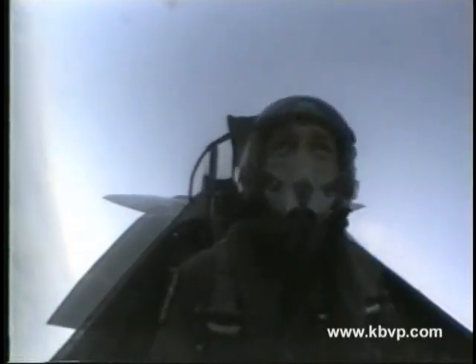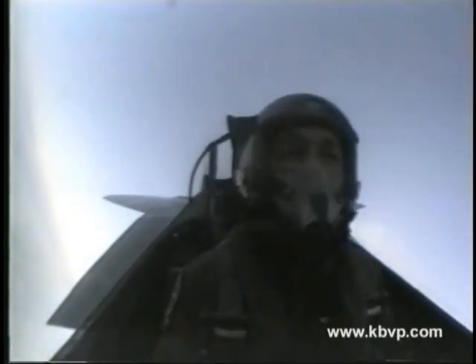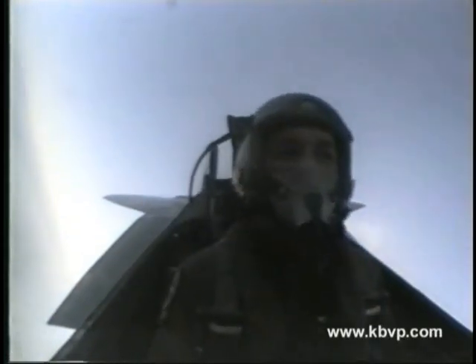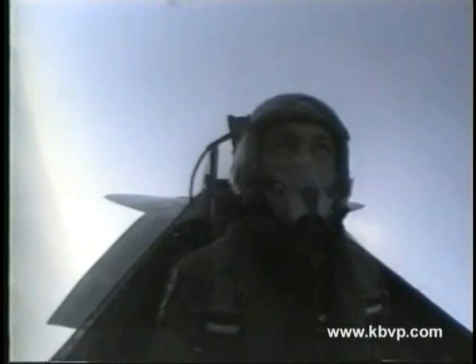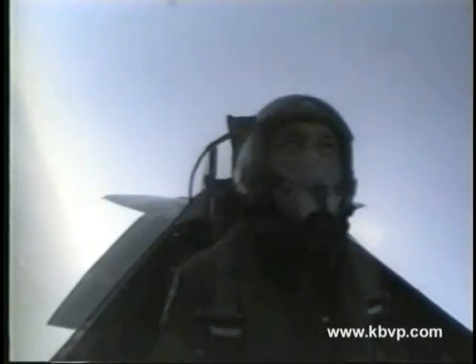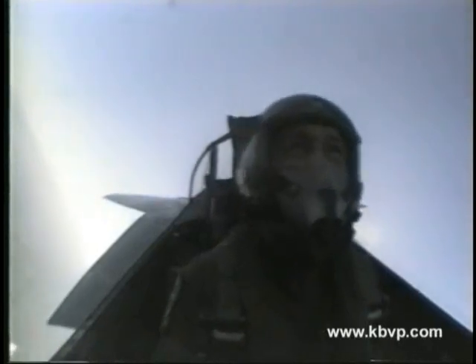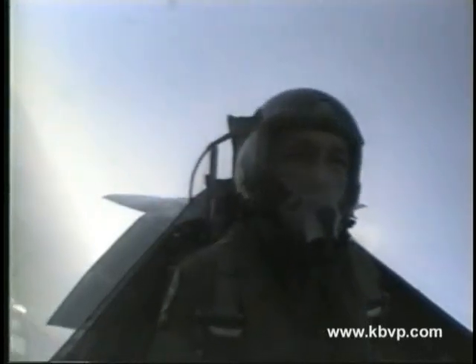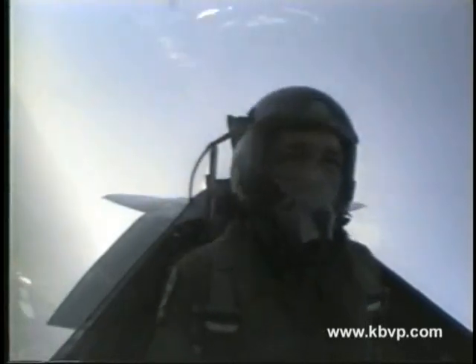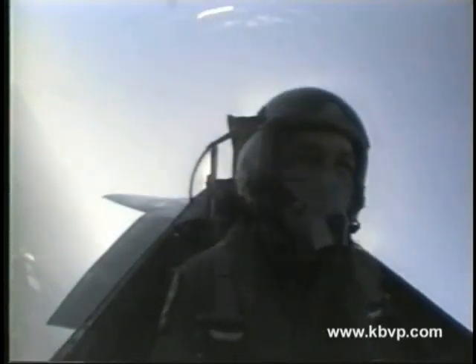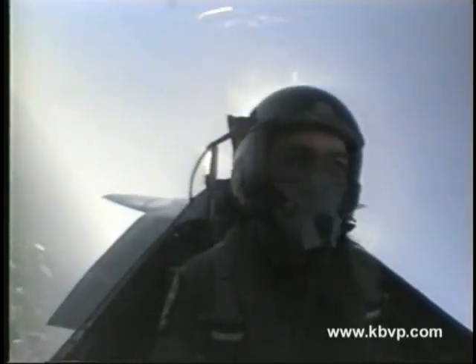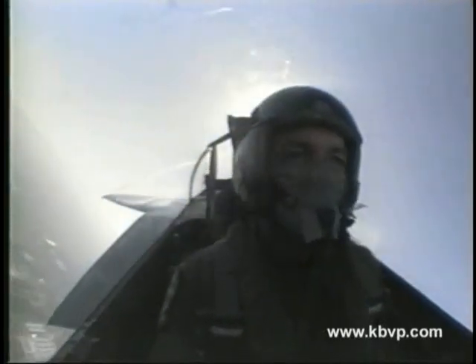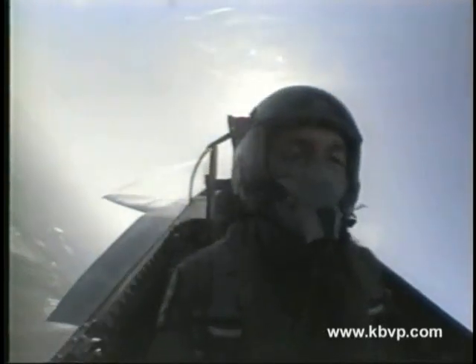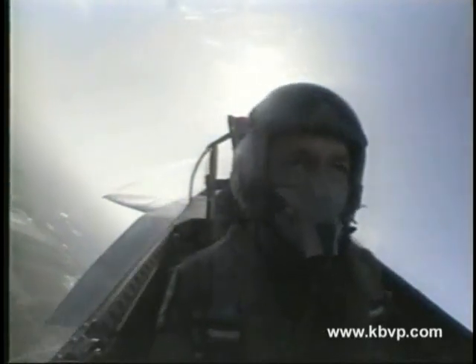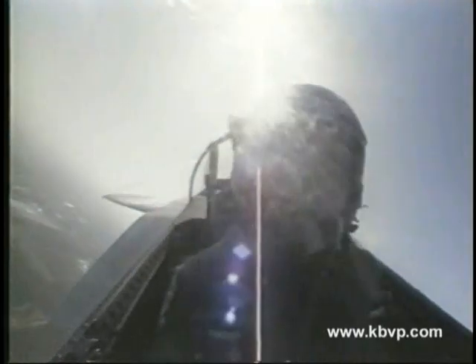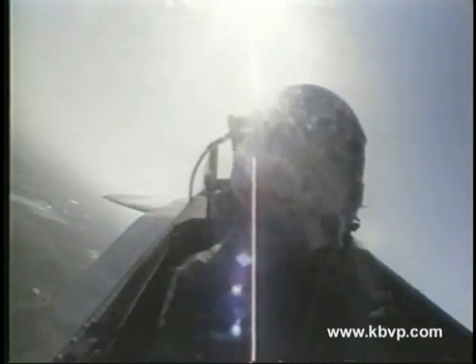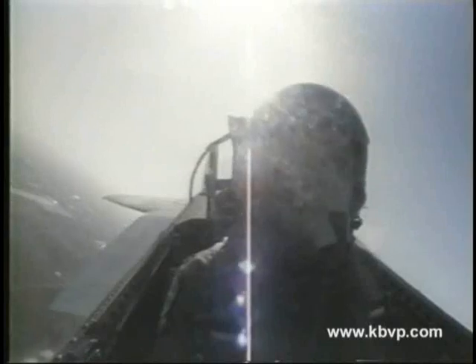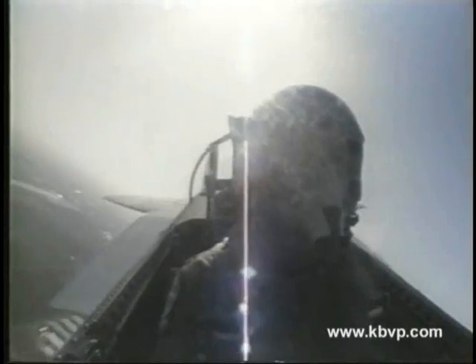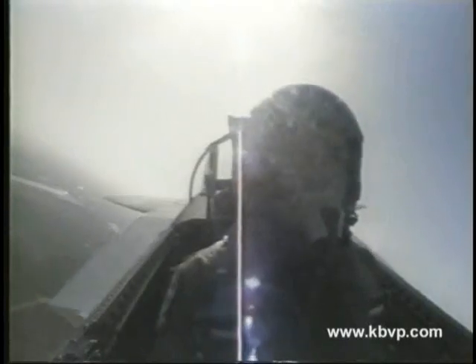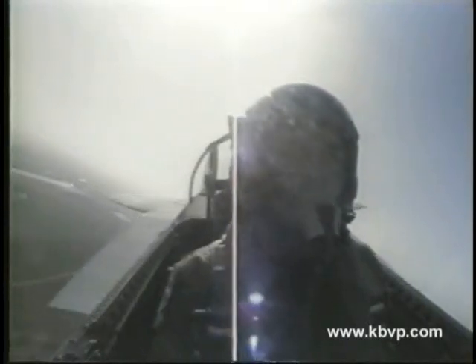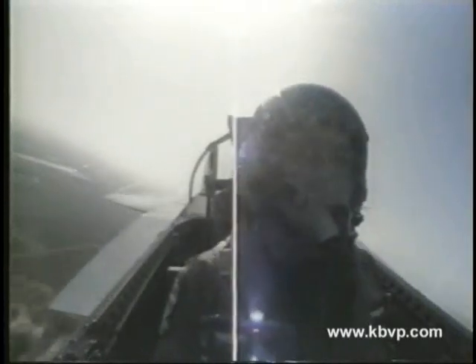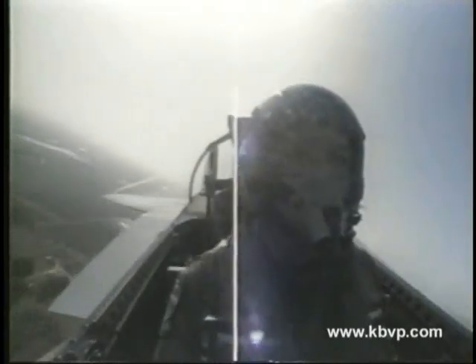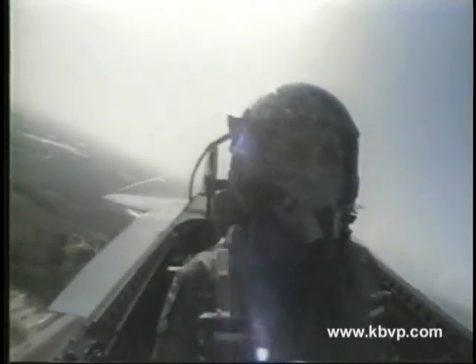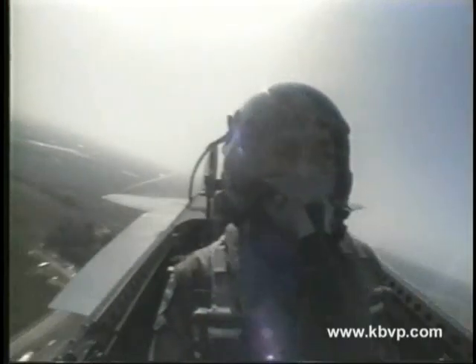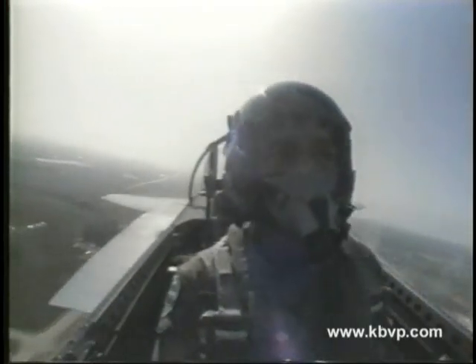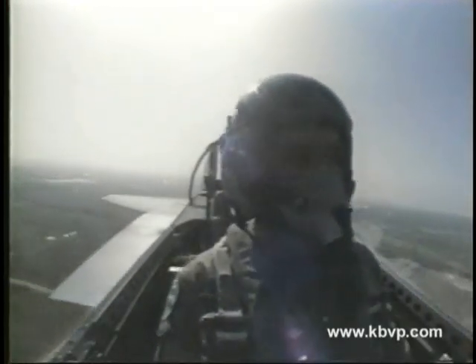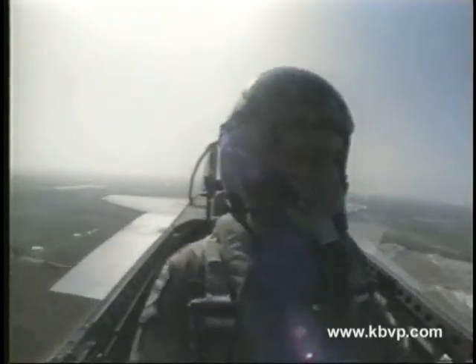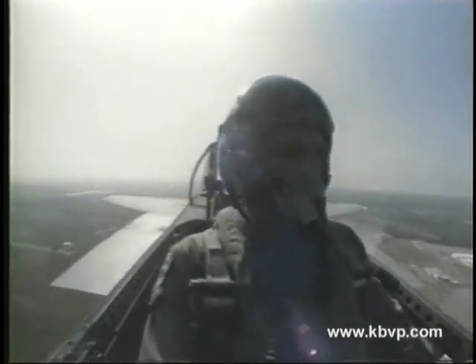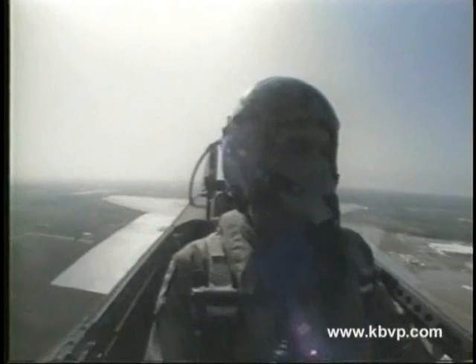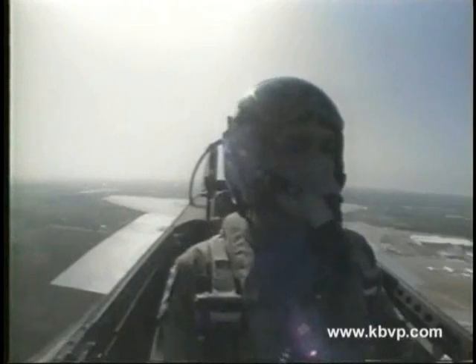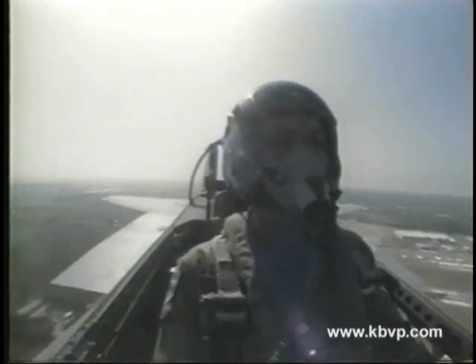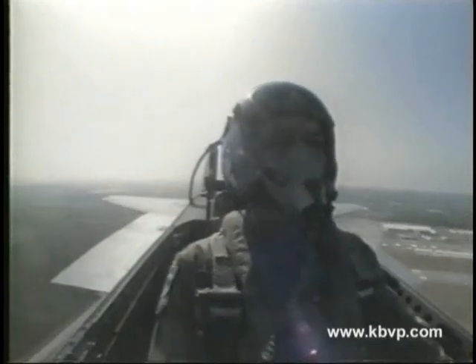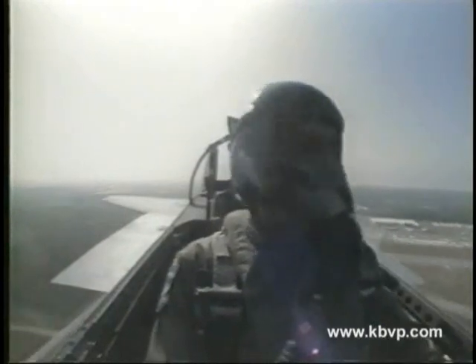In air-to-air combat, if you can't turn tight, you can't fight. Captain Donovan will now demonstrate the F-15's exceptional turn capability. In this turn, the pilot will be pressed deep into his seat by a pressure eight times his normal weight.